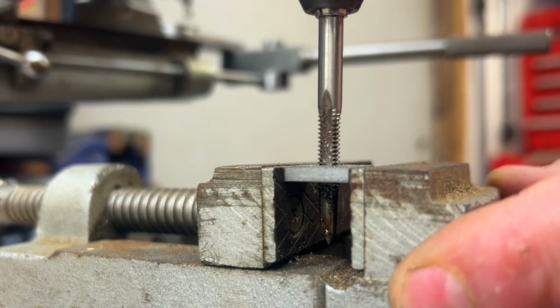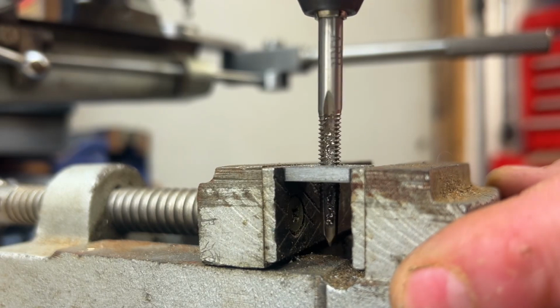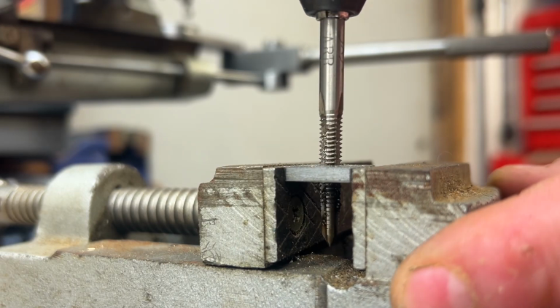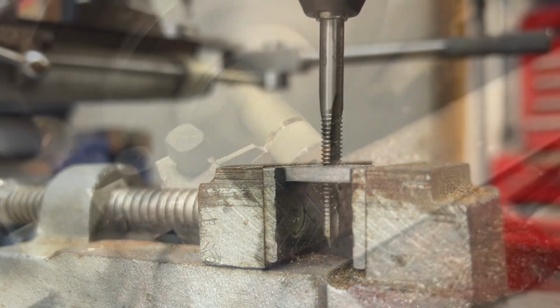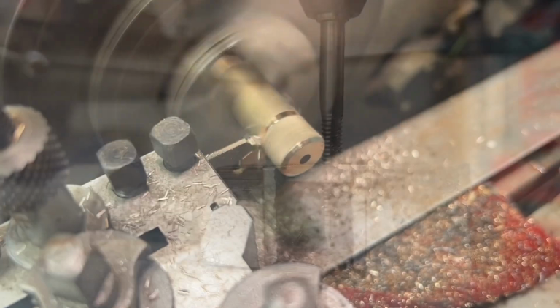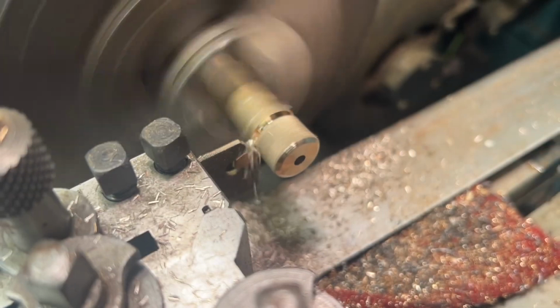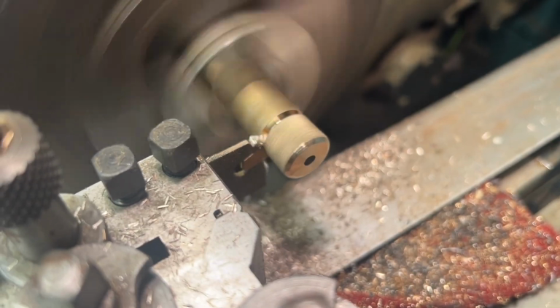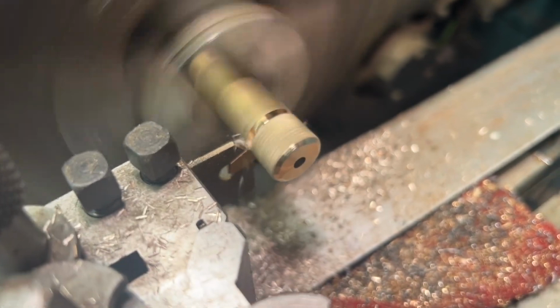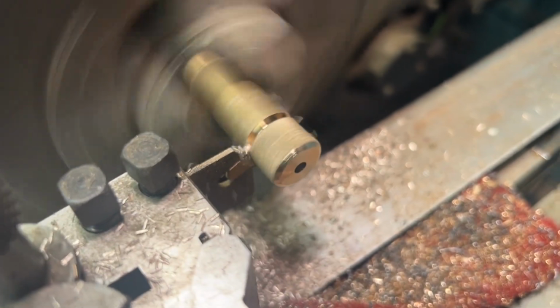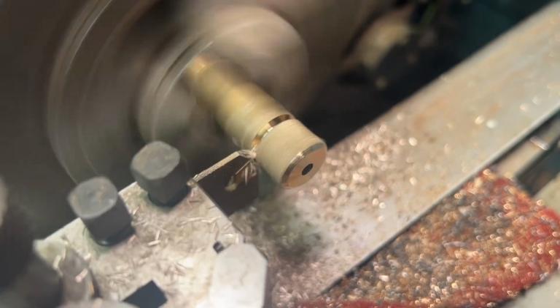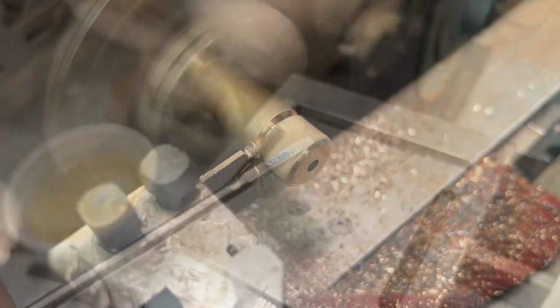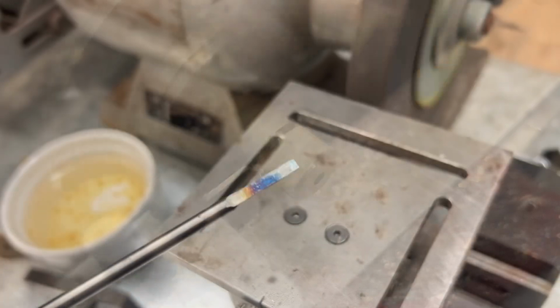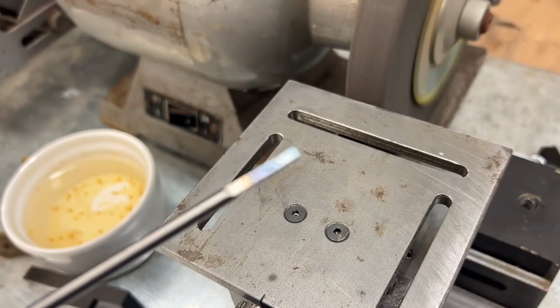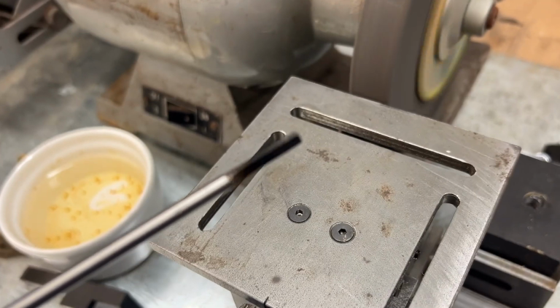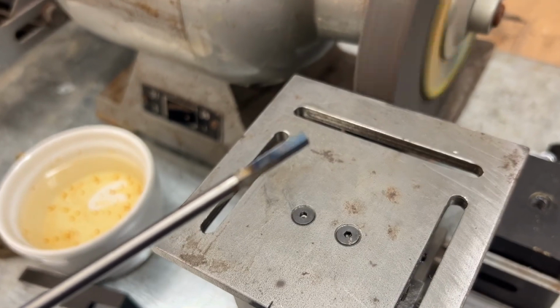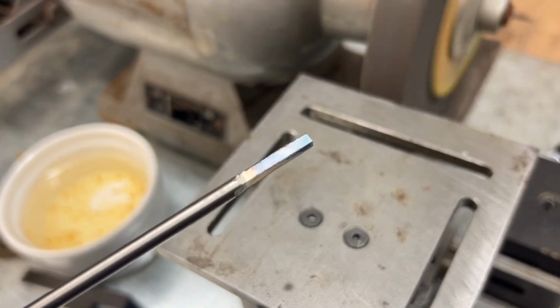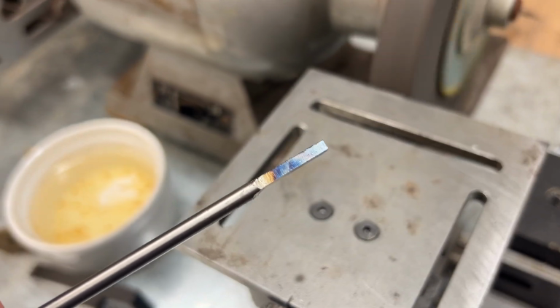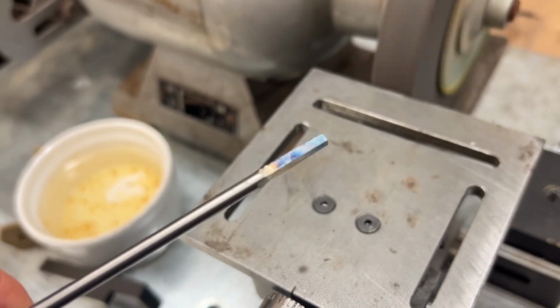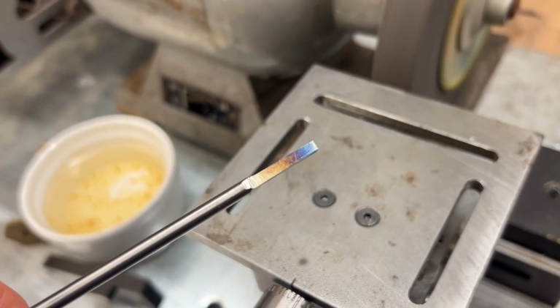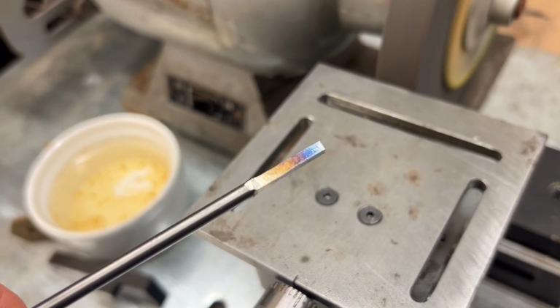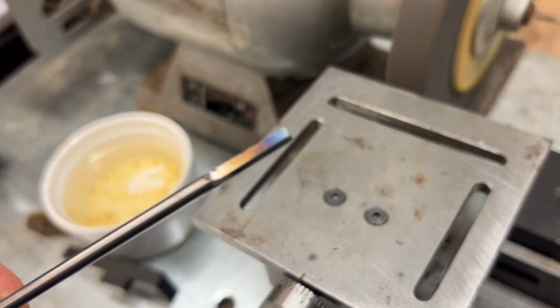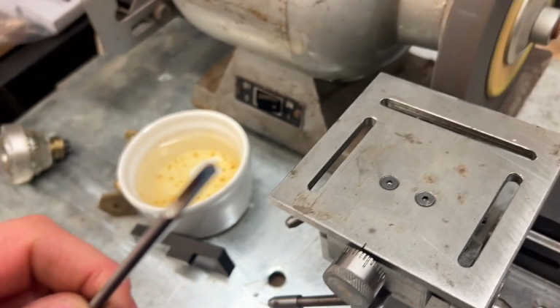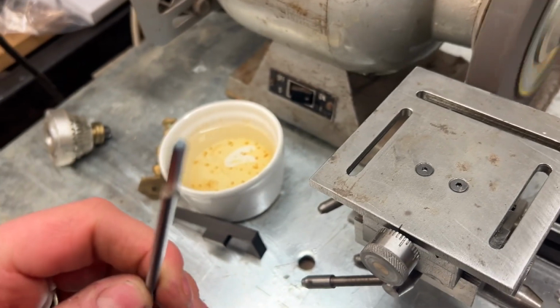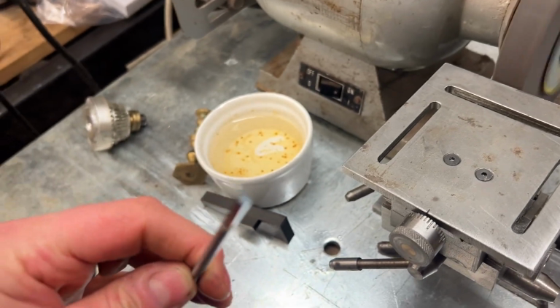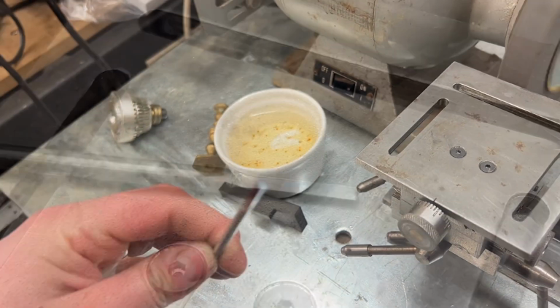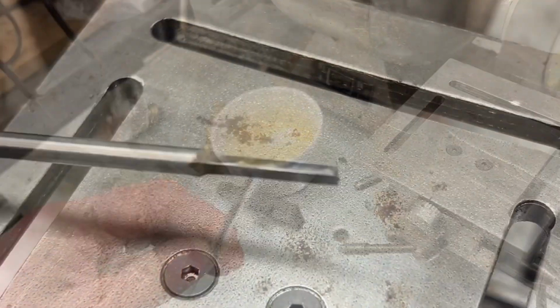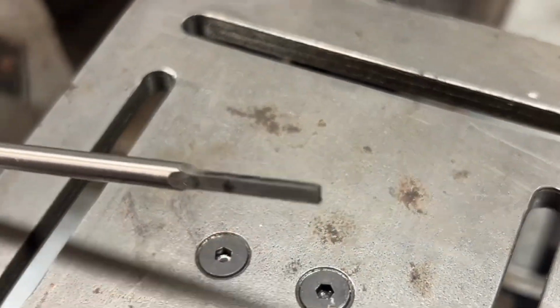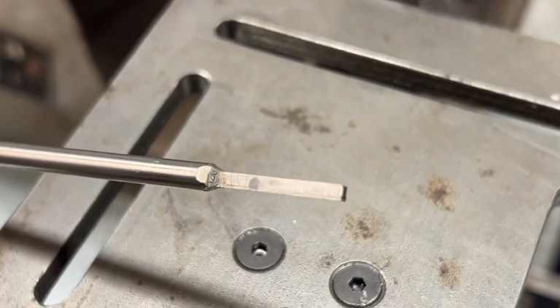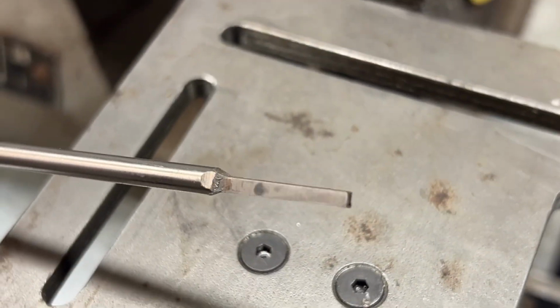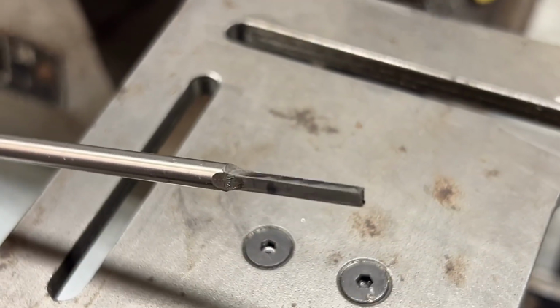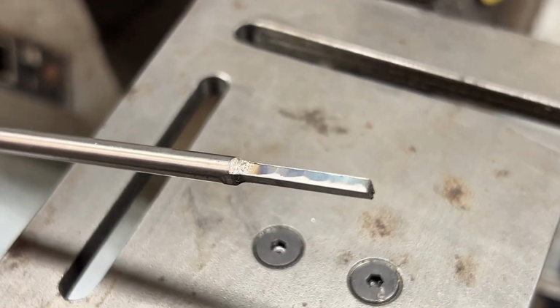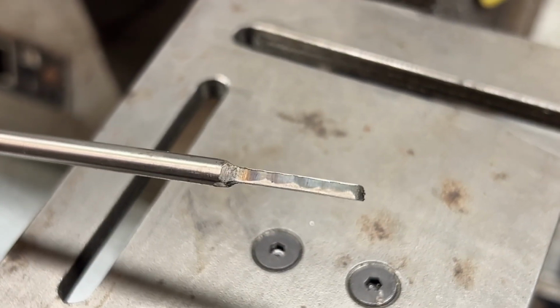Then a few other little pieces to finish off, one of them being the knurled nut that holds the whole thing to the table. I wanted to test it out and couldn't find my graver, so I grabbed some silver steel and turned it down just so I could have a go.